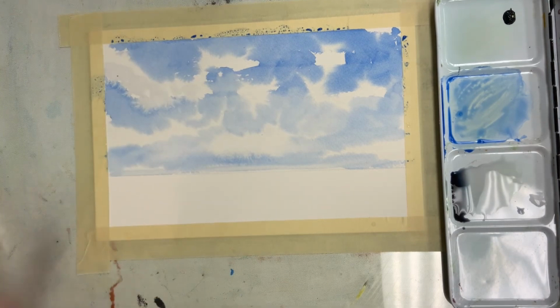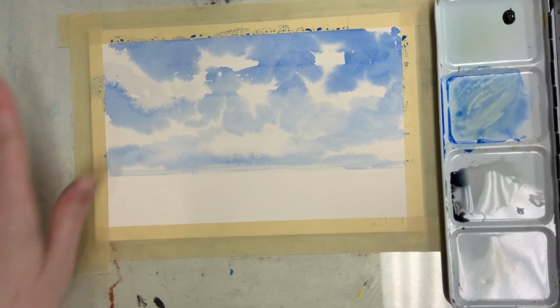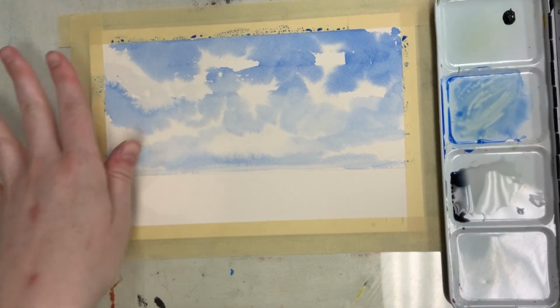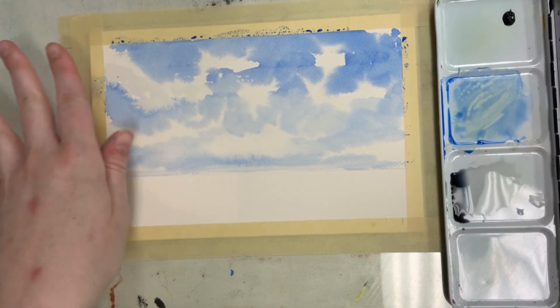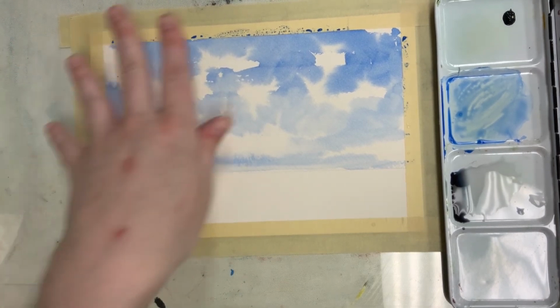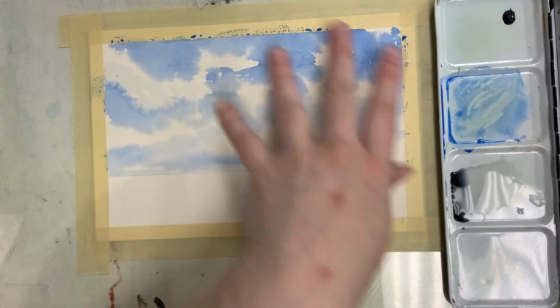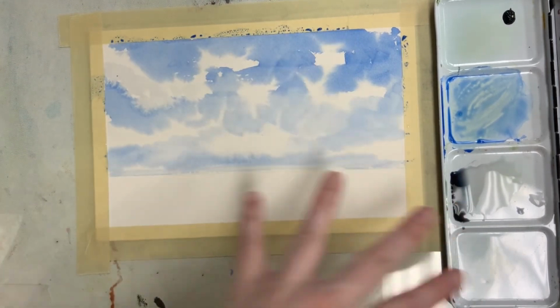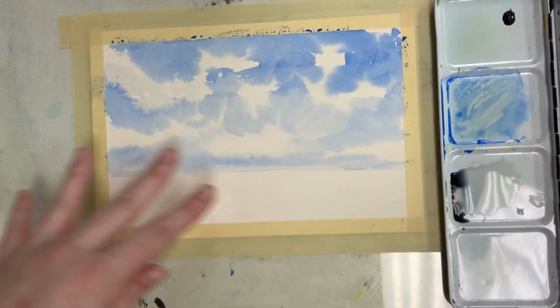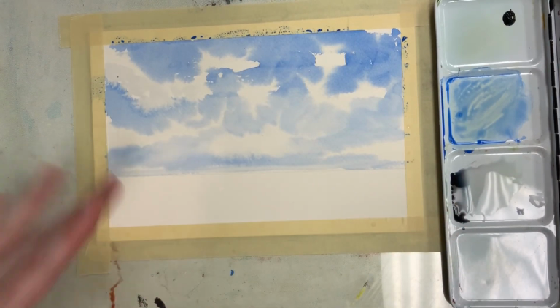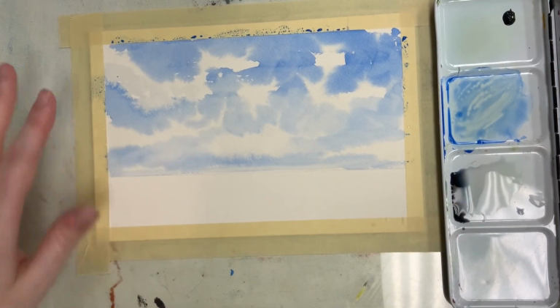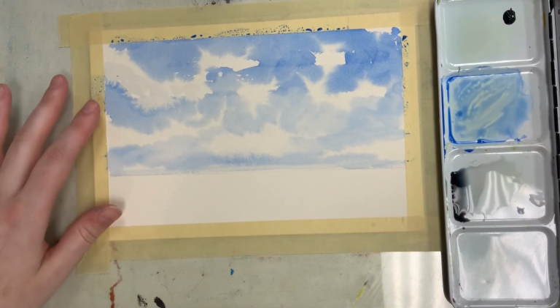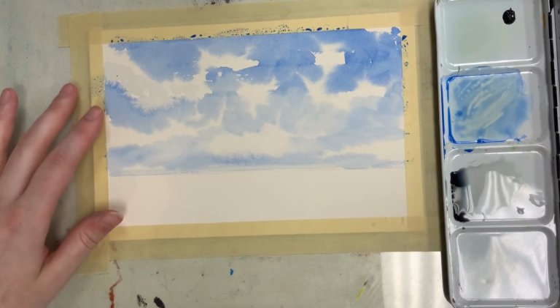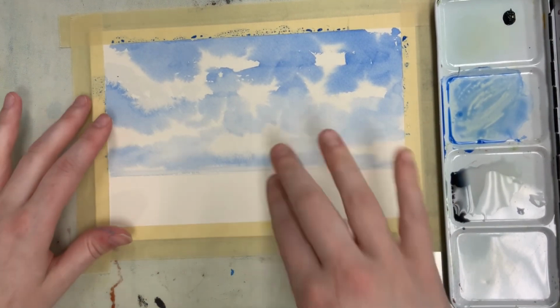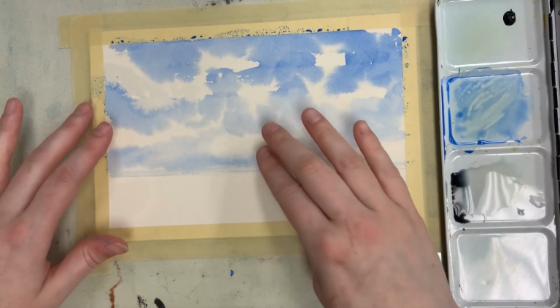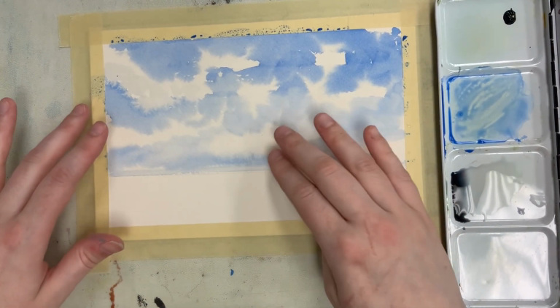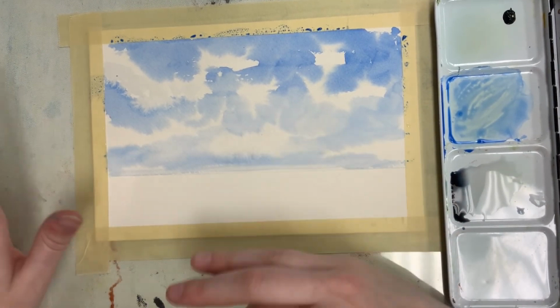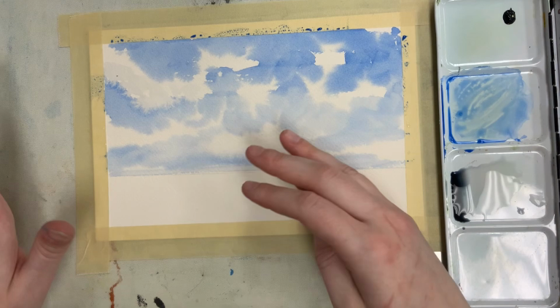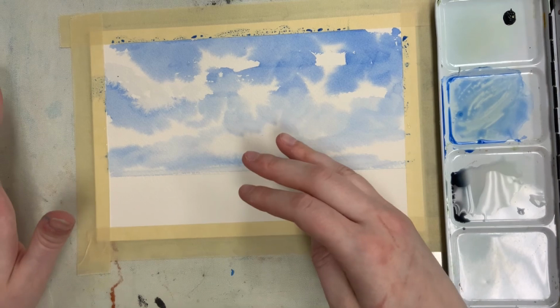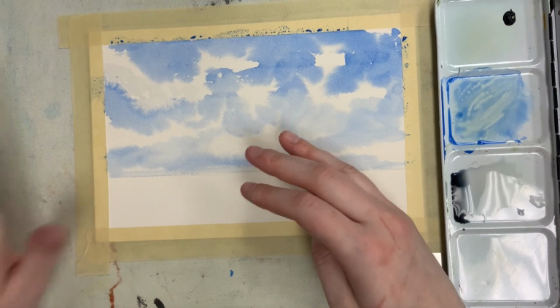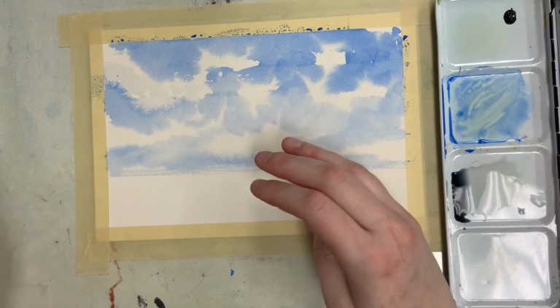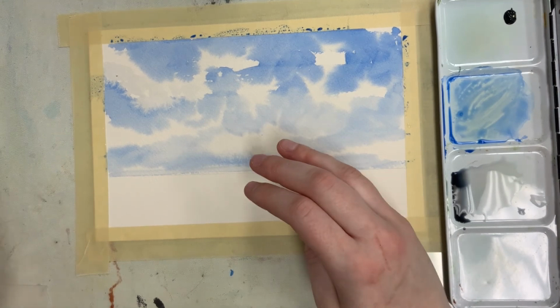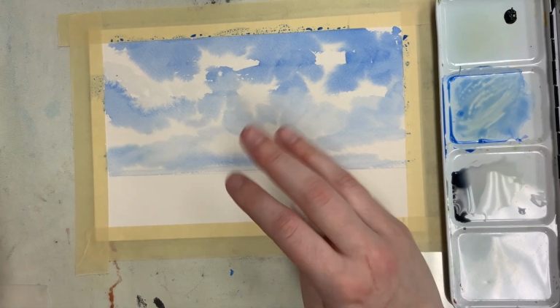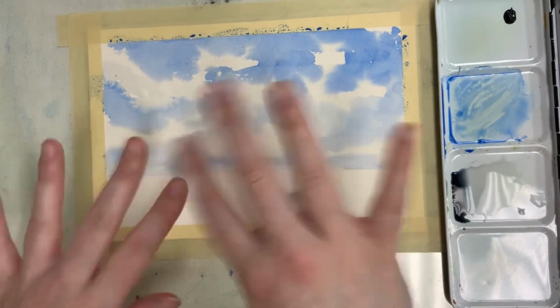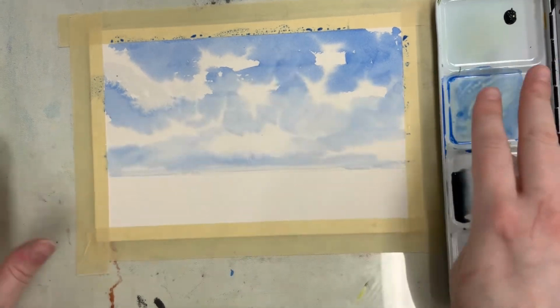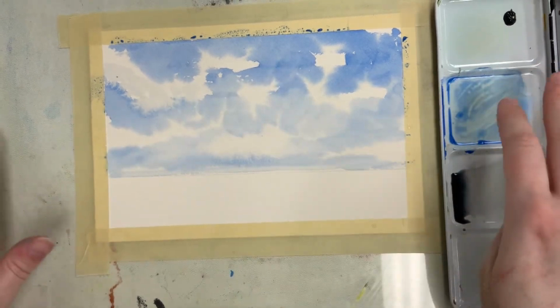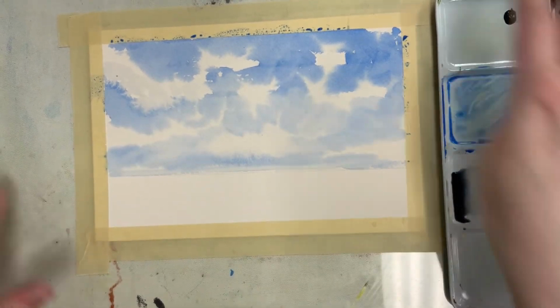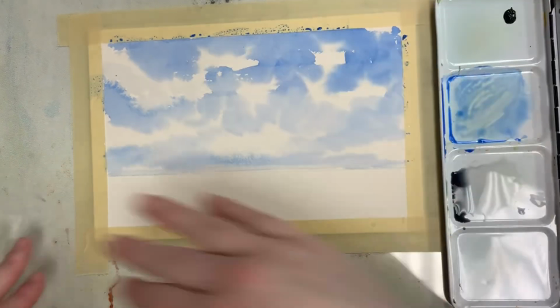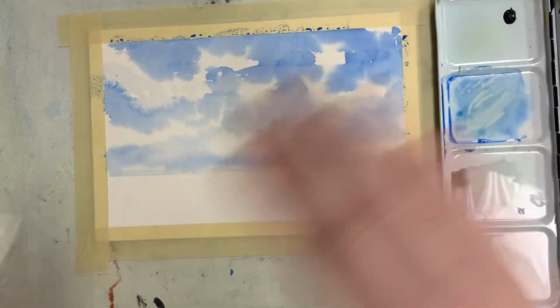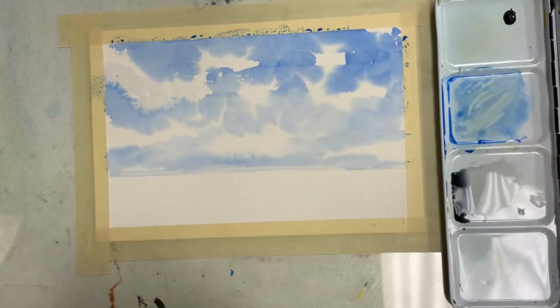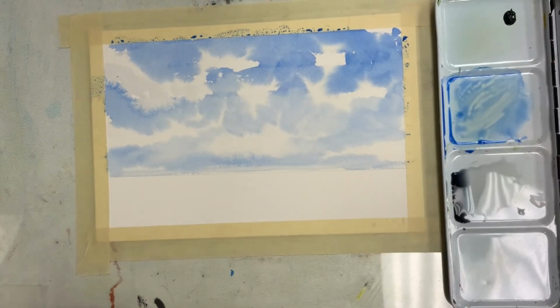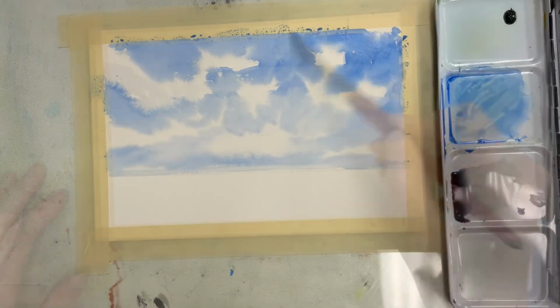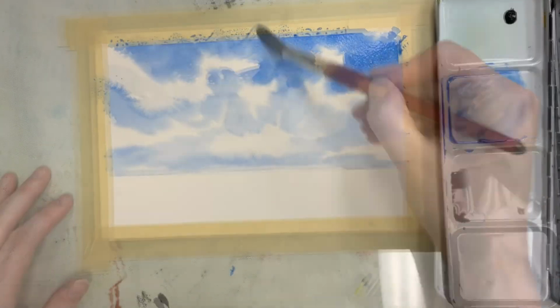I'm going to add gray to all my clouds — that'll be the first step — and then just let it dry. If you want to add another layer of blue, I'd recommend waiting until it dries because you can always go back and add more.